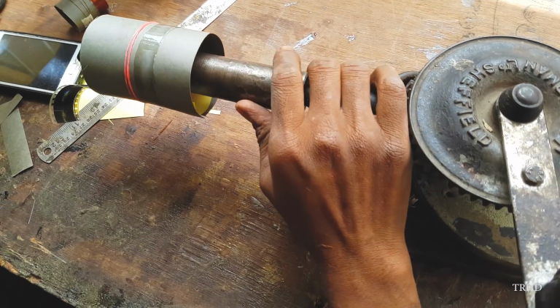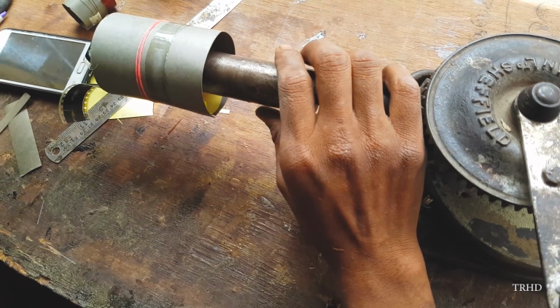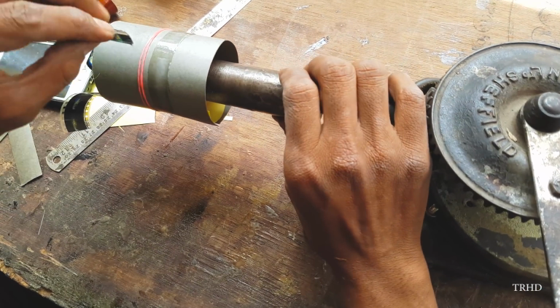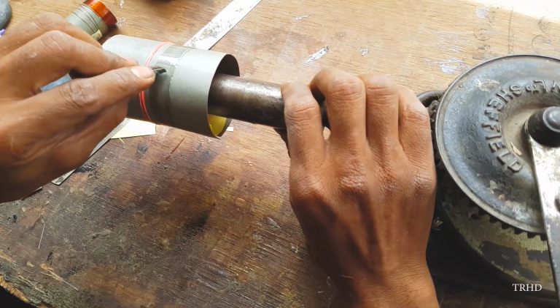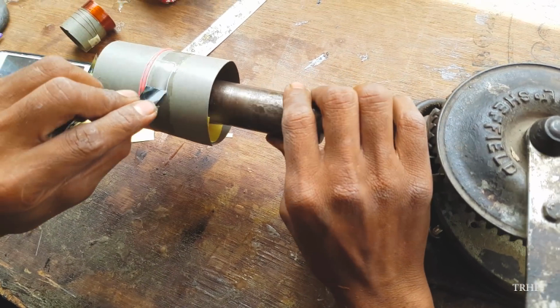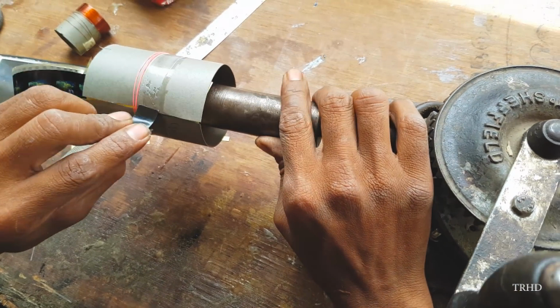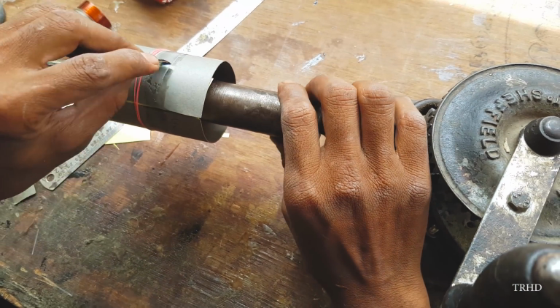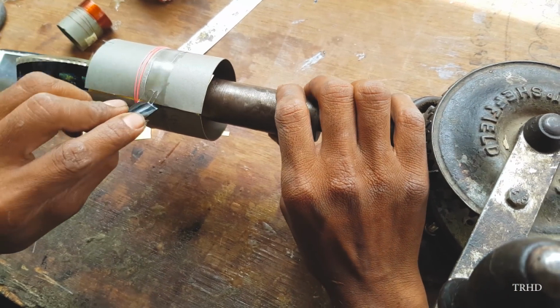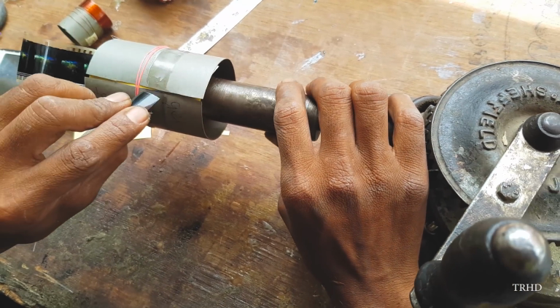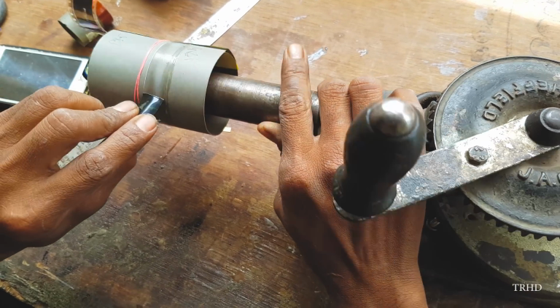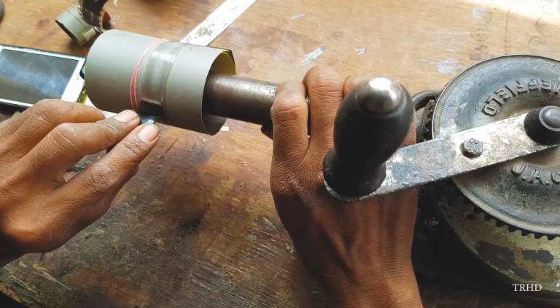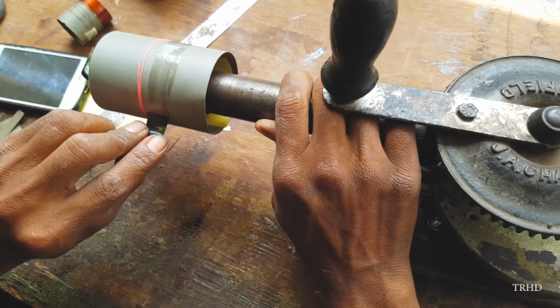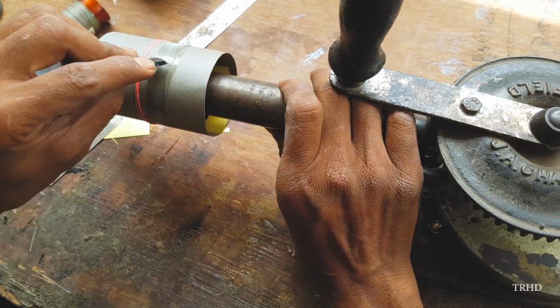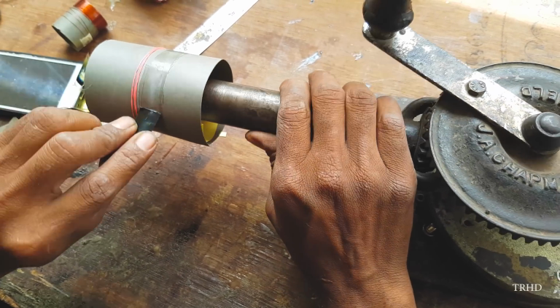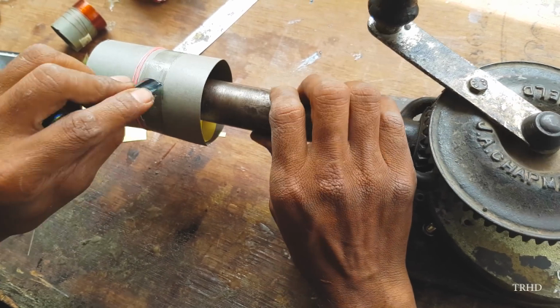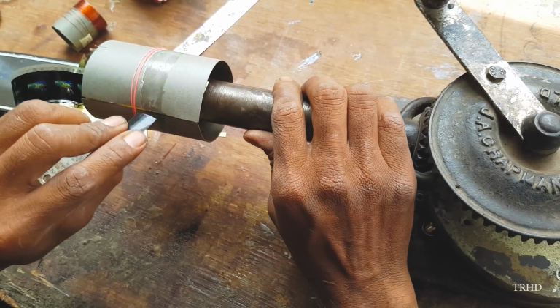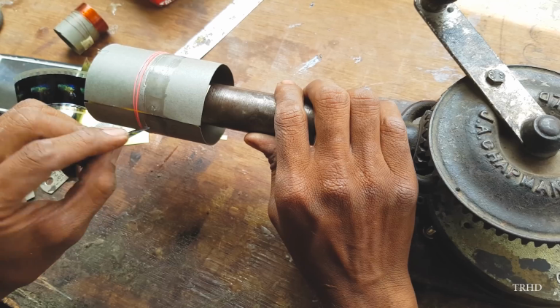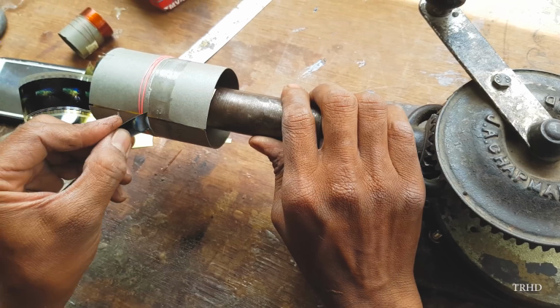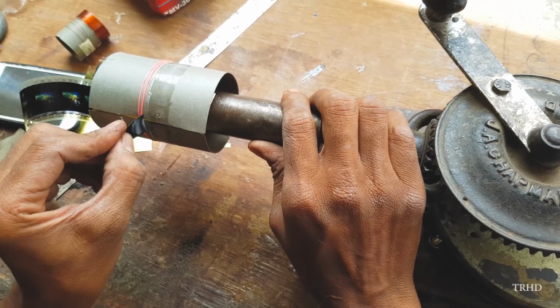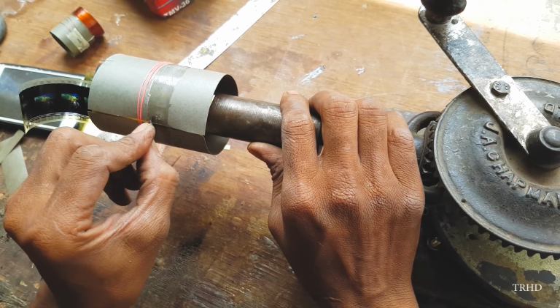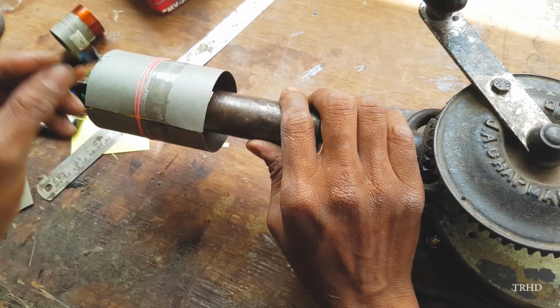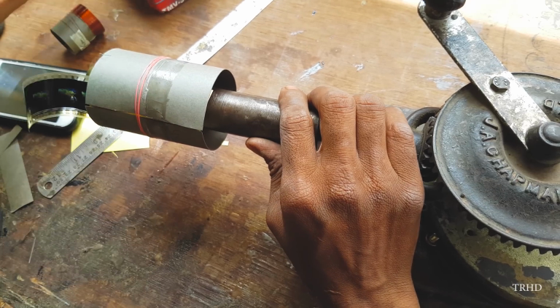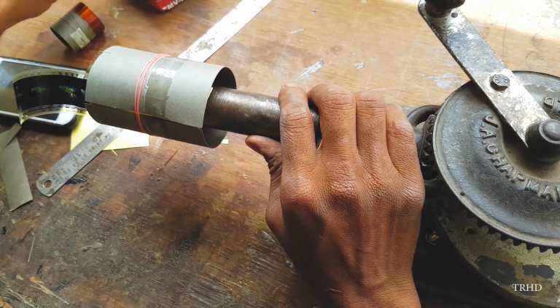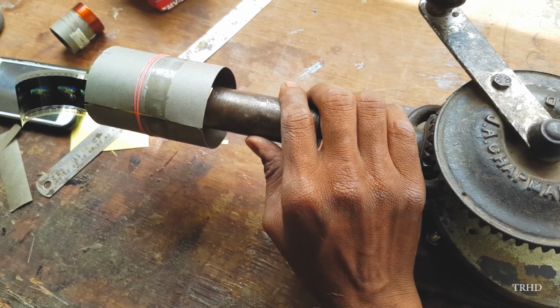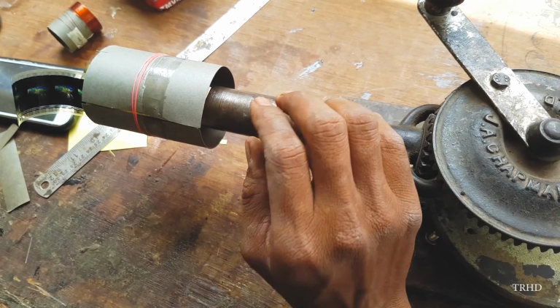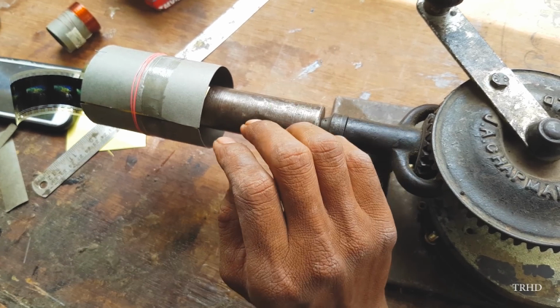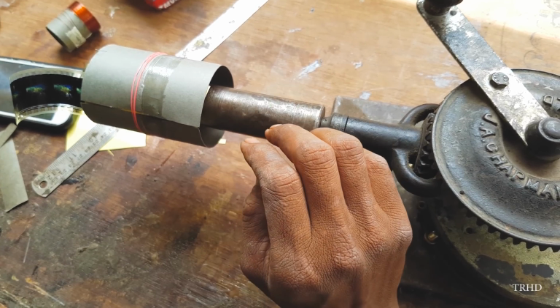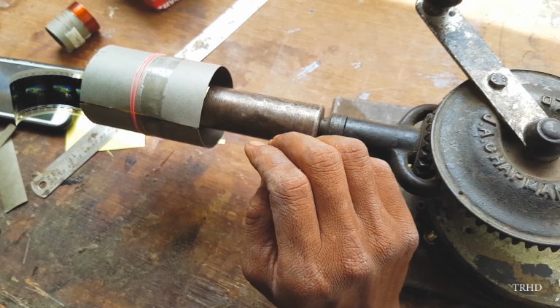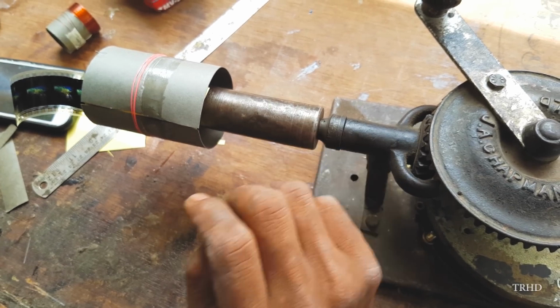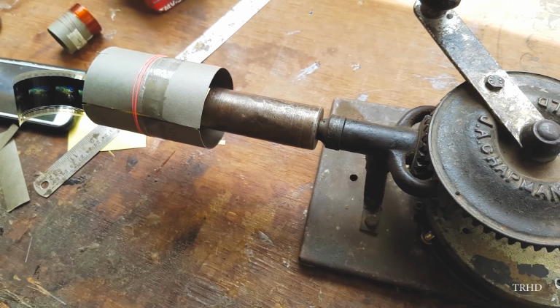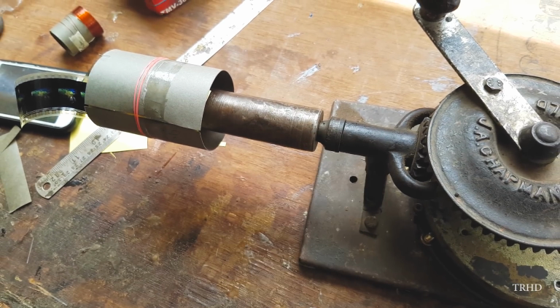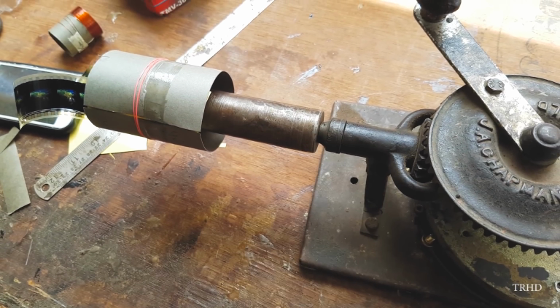First you have to take a high quality heat resistant paper on which the coil is wound, then place this paper on a mold which has an exact size of the diameter of the required voice coil.